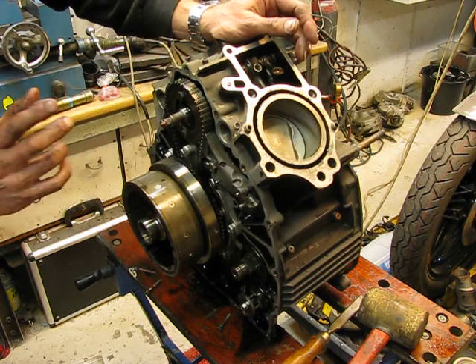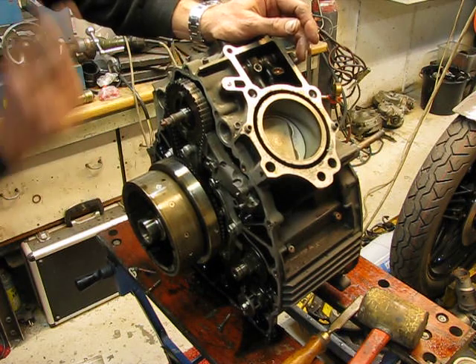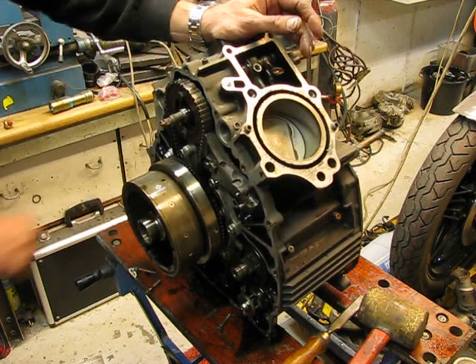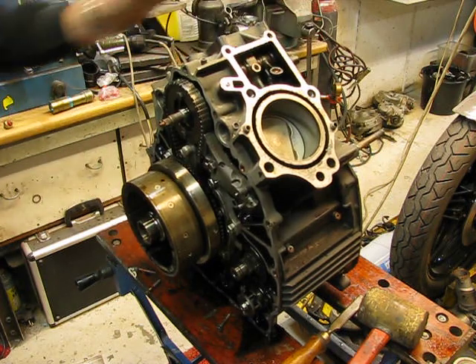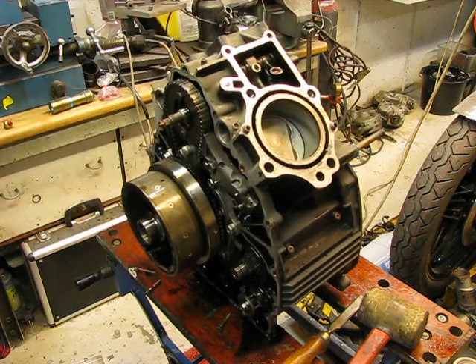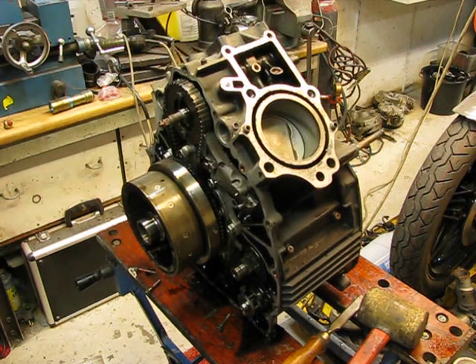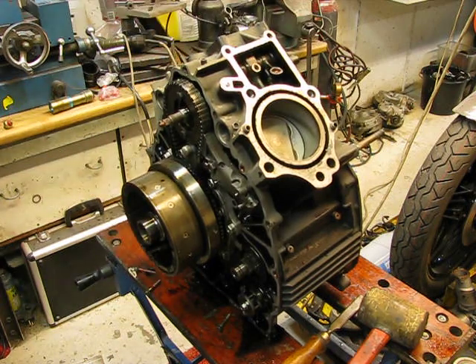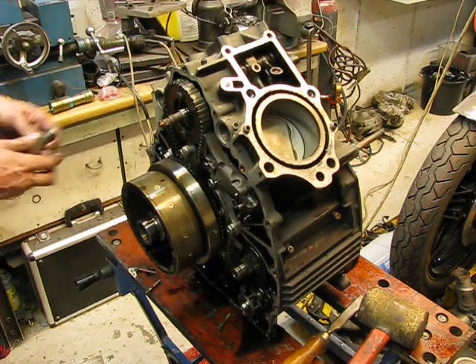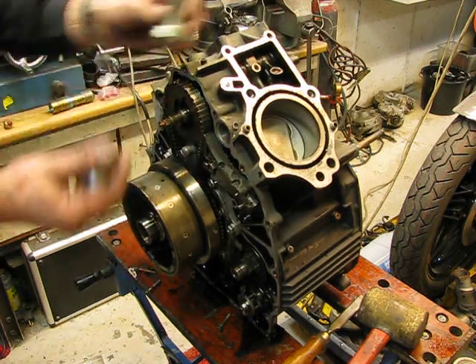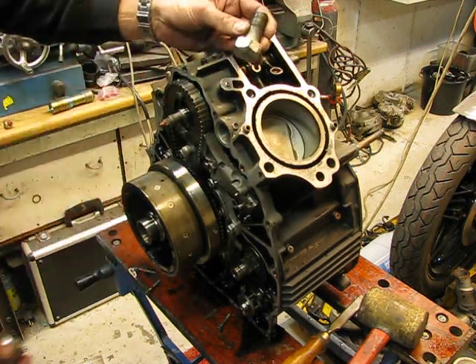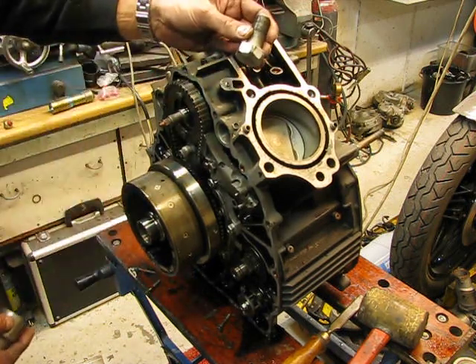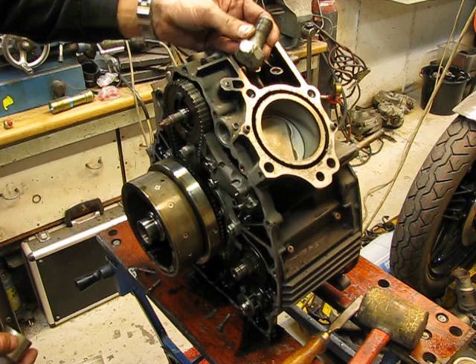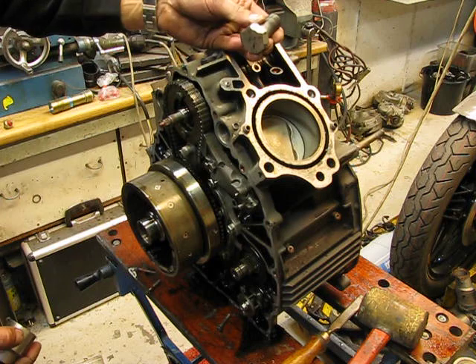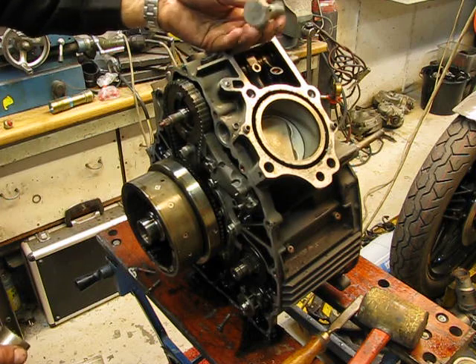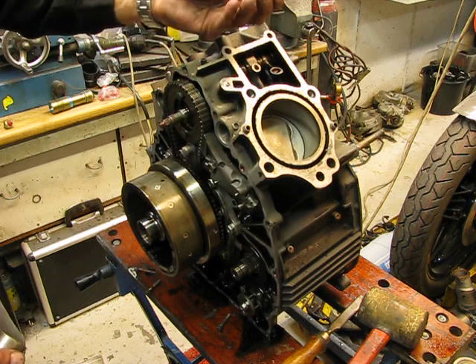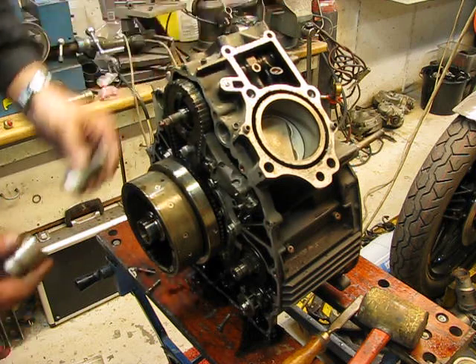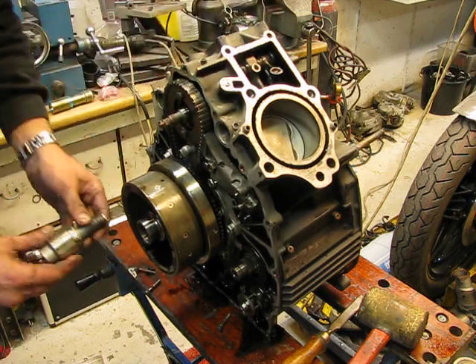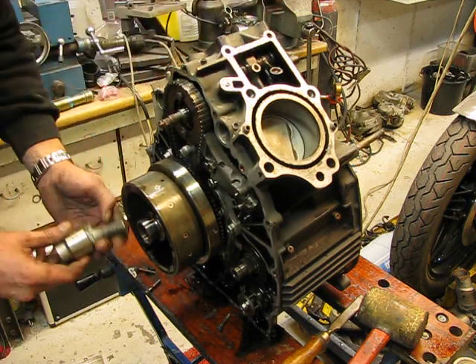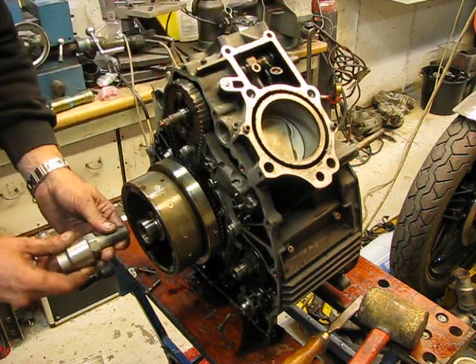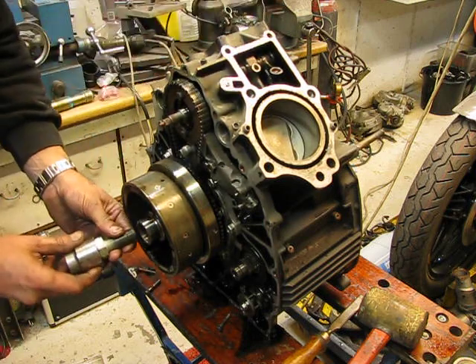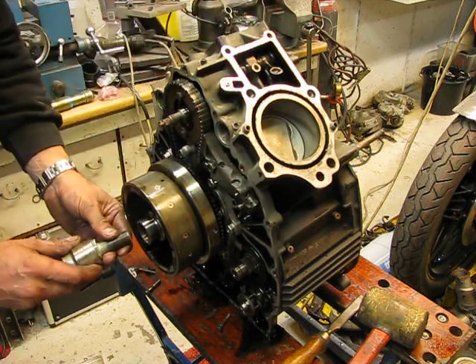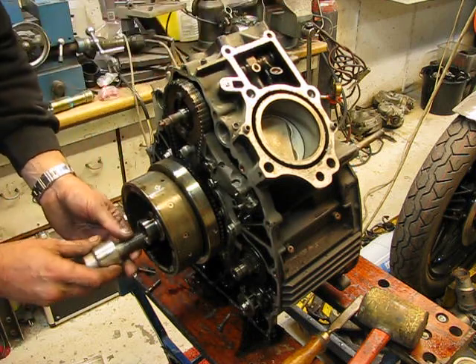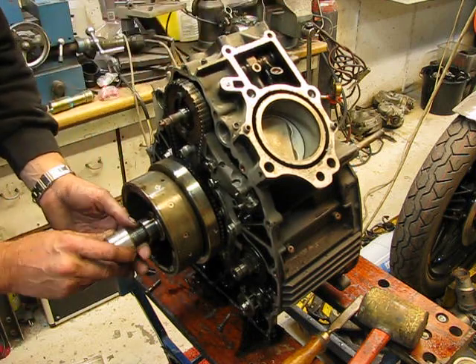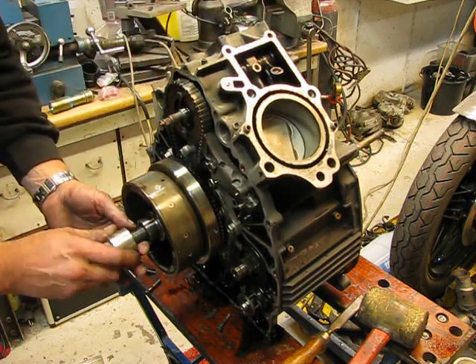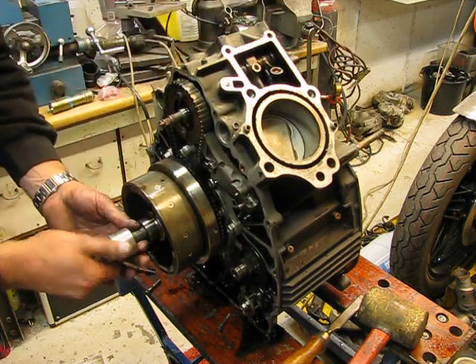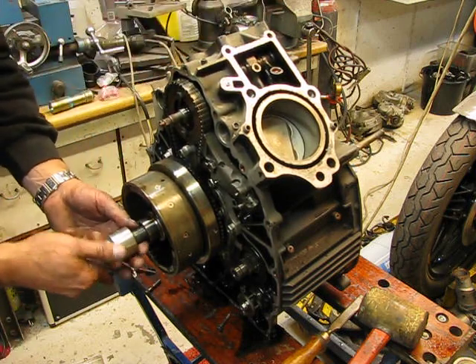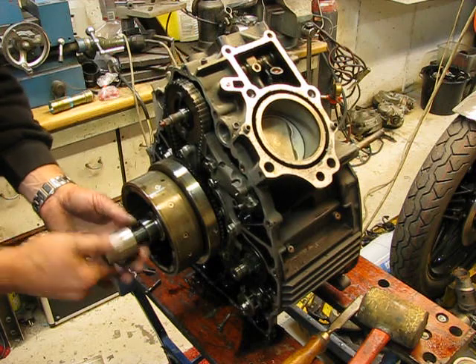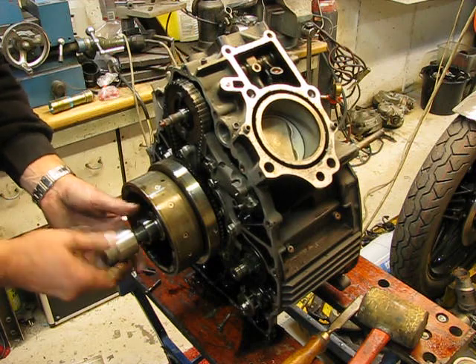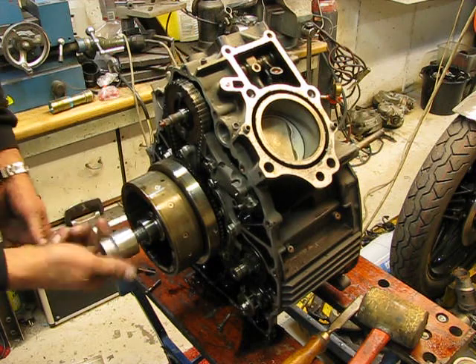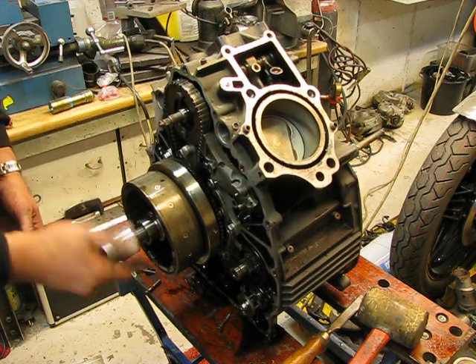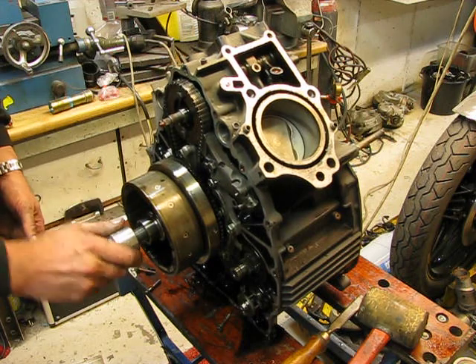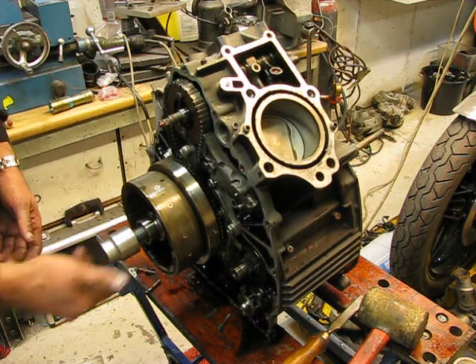First, undo the flywheel. I have a special bolt — I sell them on my internet site marcobecker.nl — and that's a lot easier to remove the flywheel.